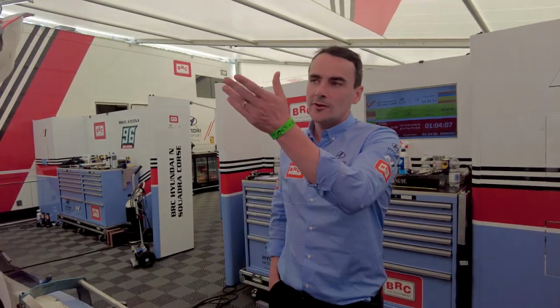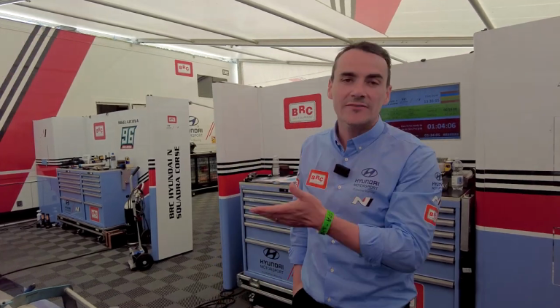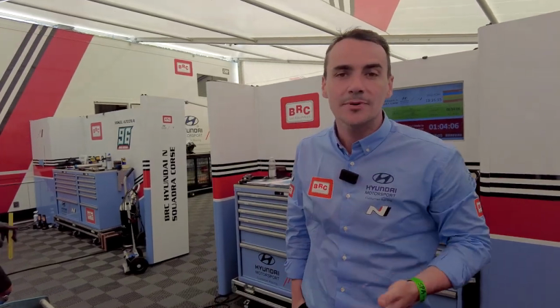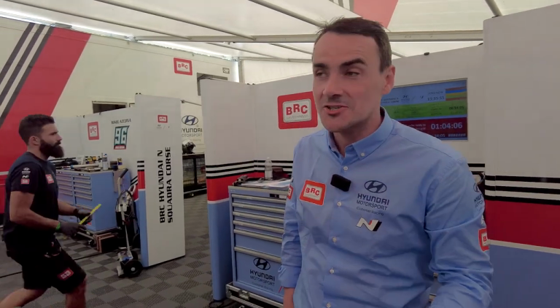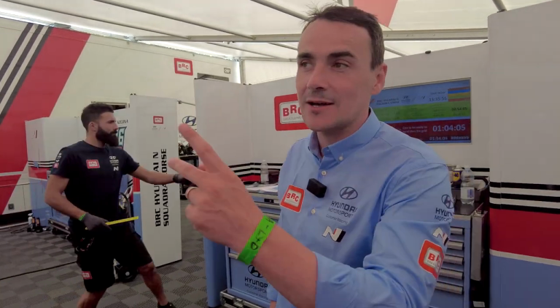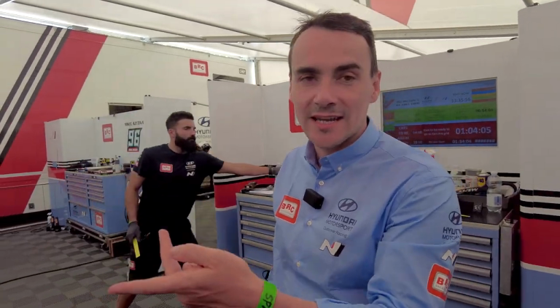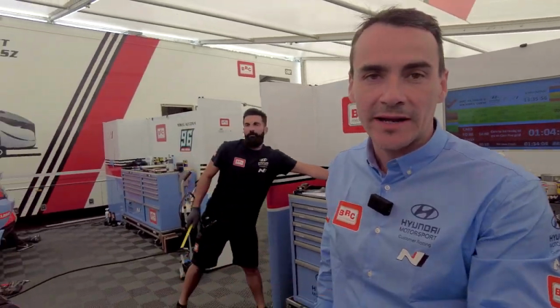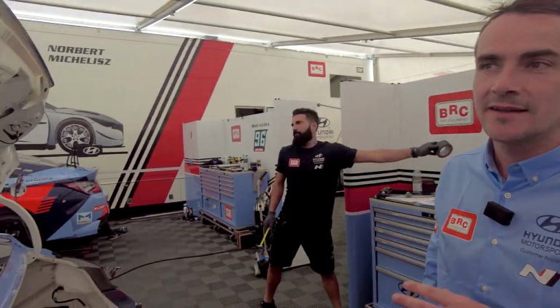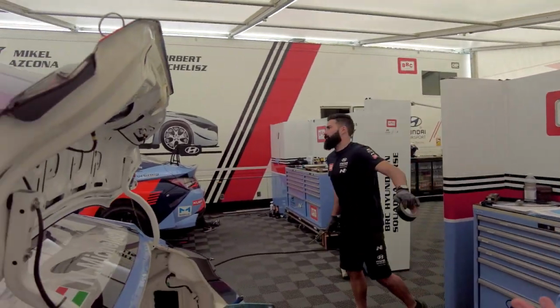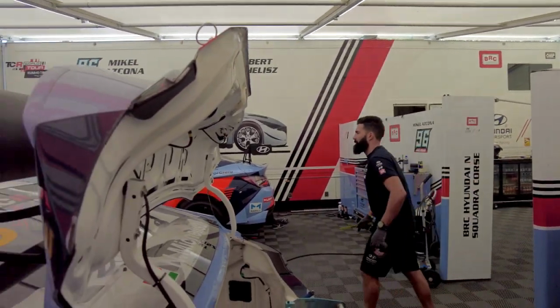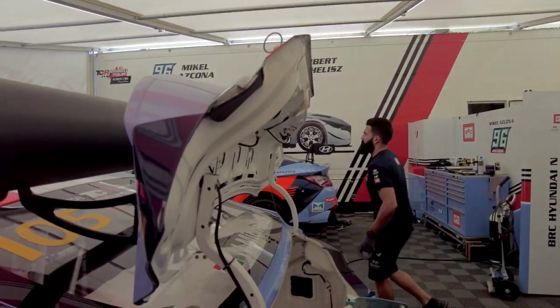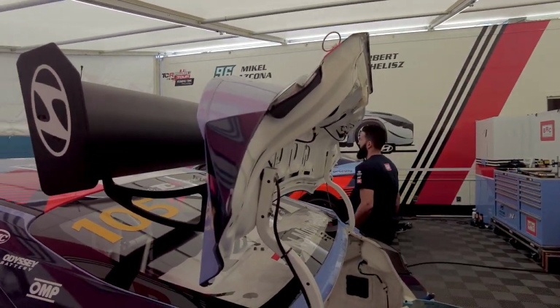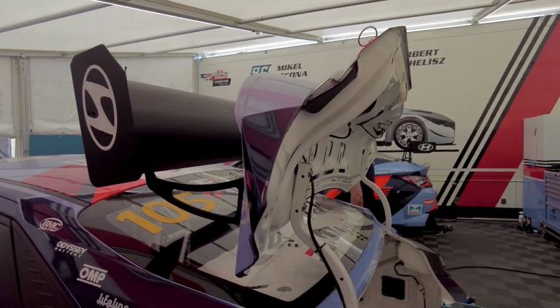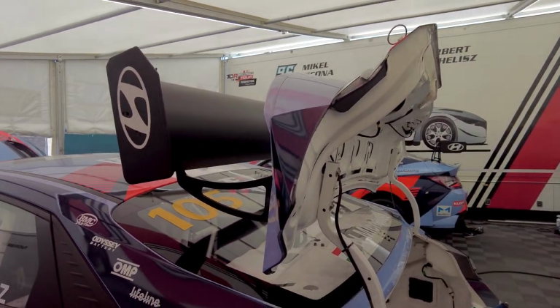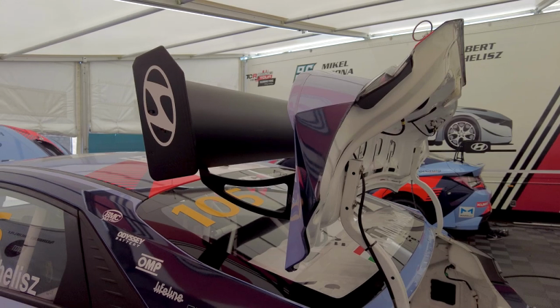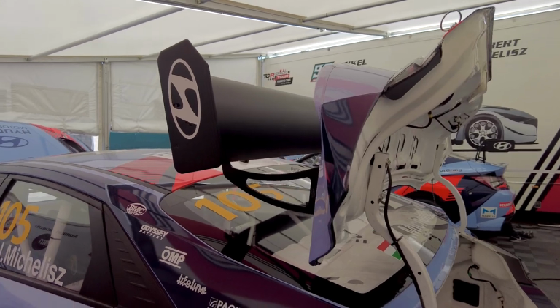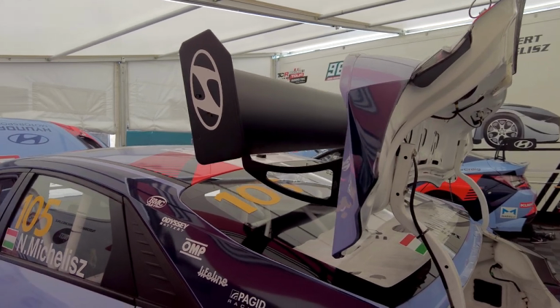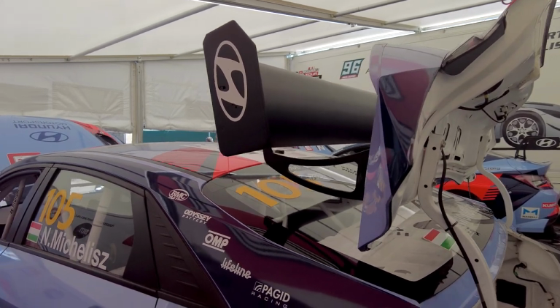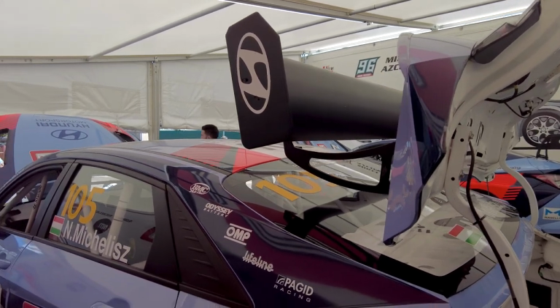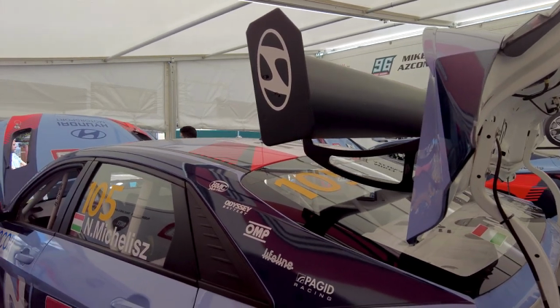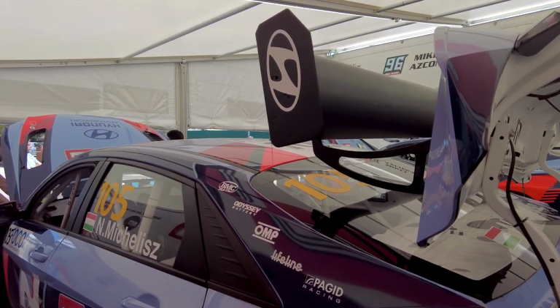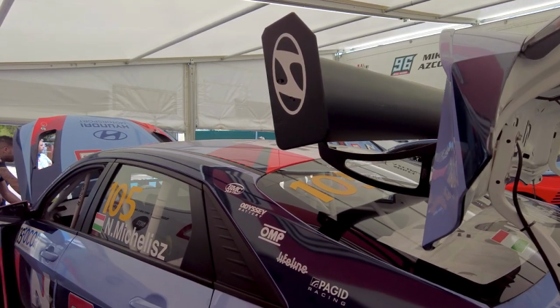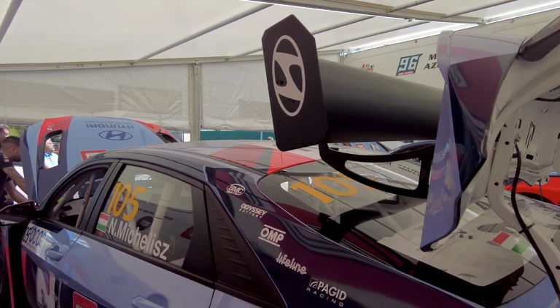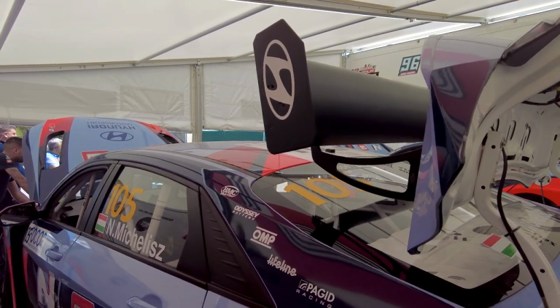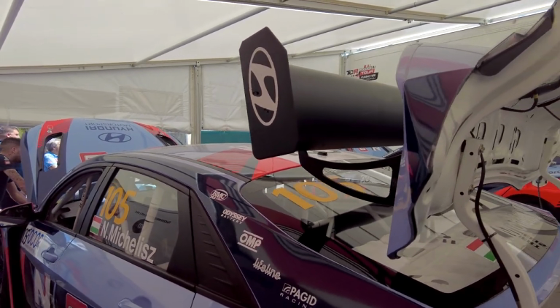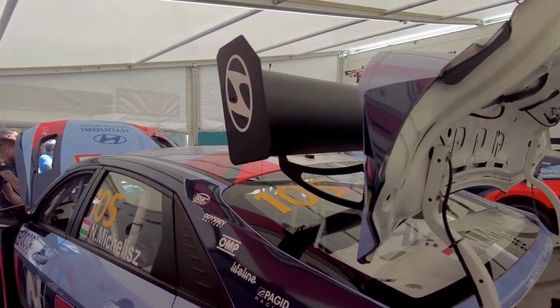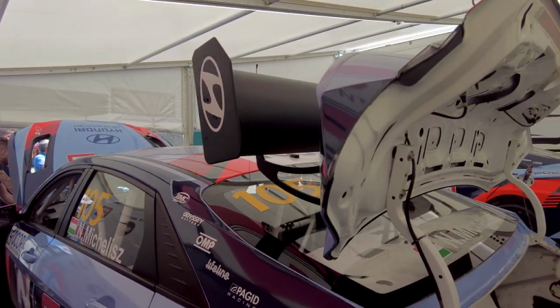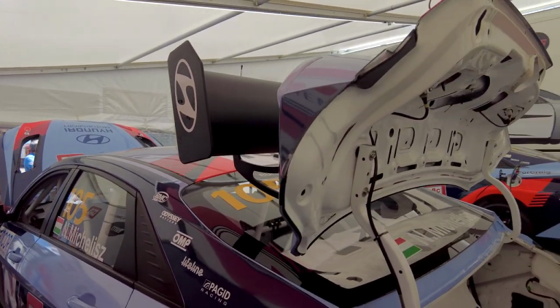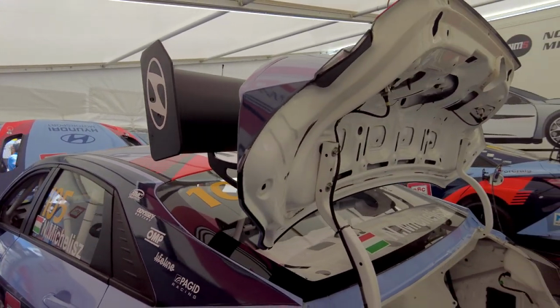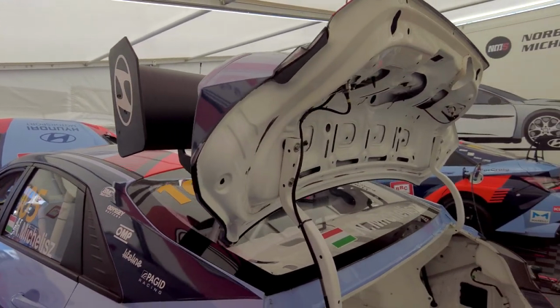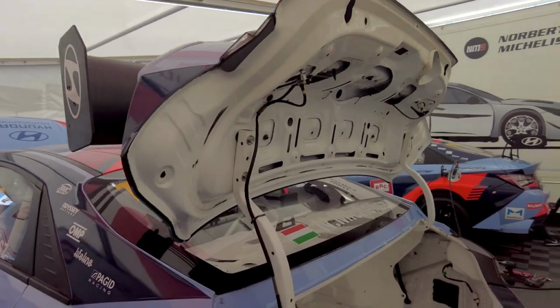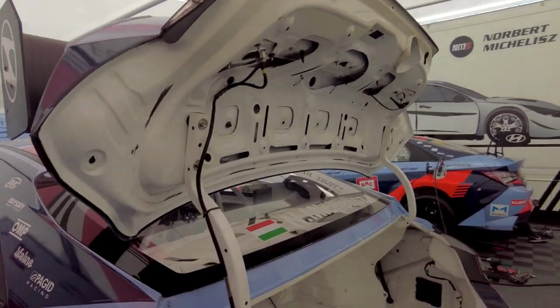You have some positions for how to set the wing. A steeper wing gives more downforce and more grip, but also more drag, so it slows the car down on the straight.